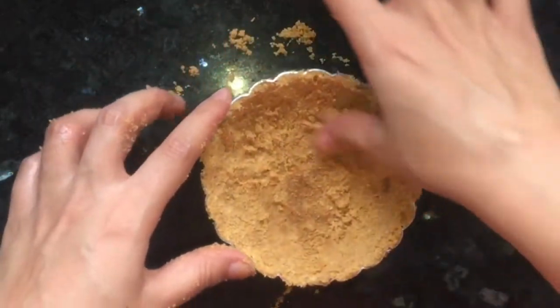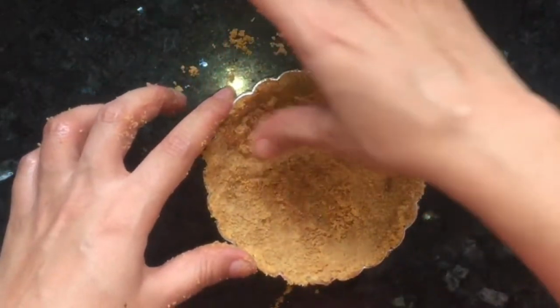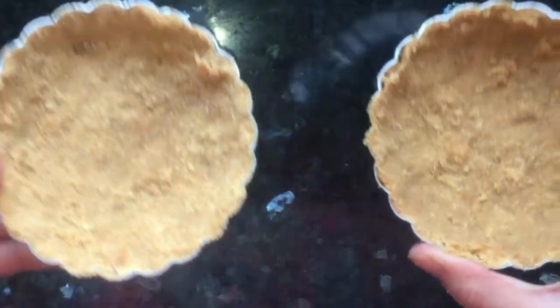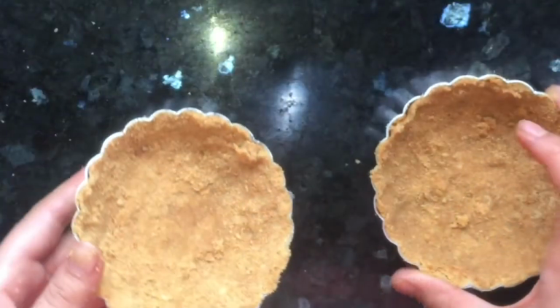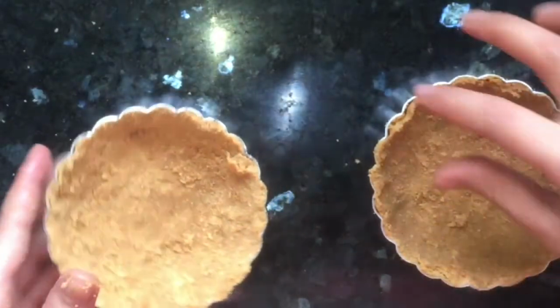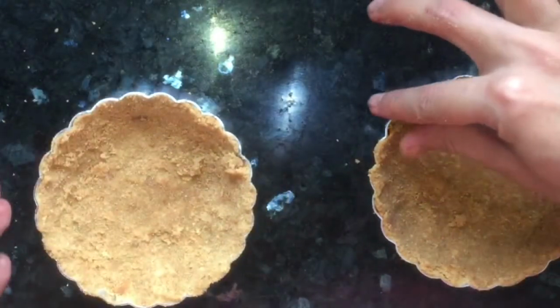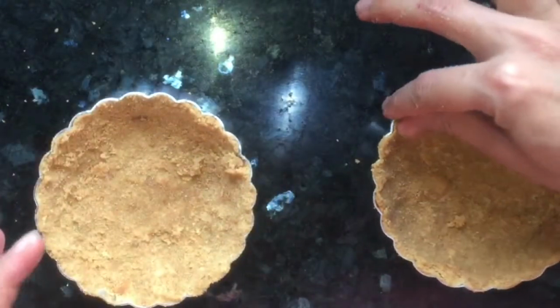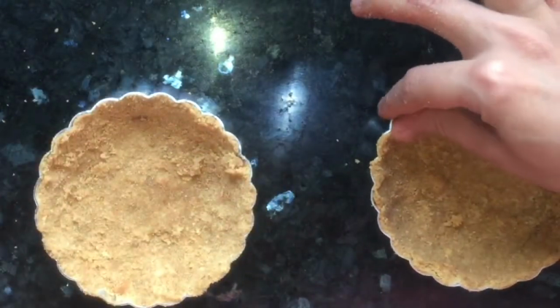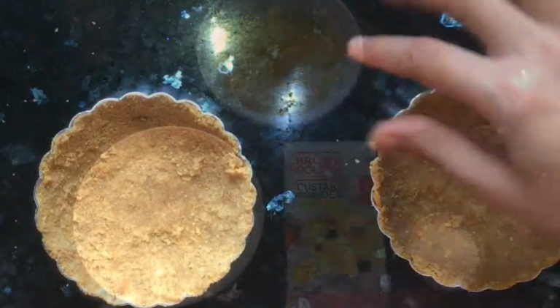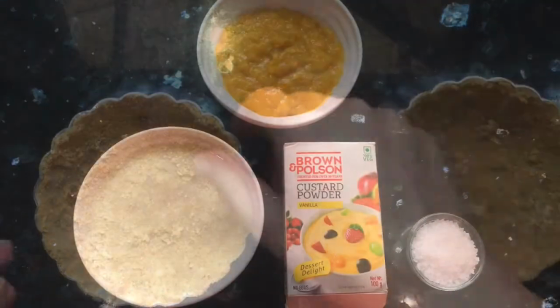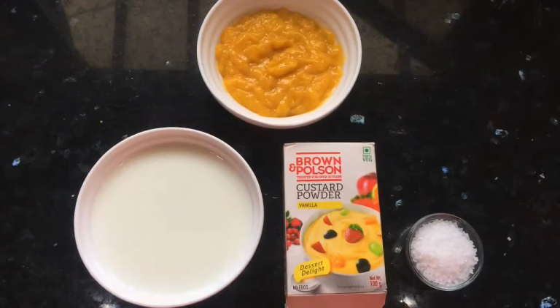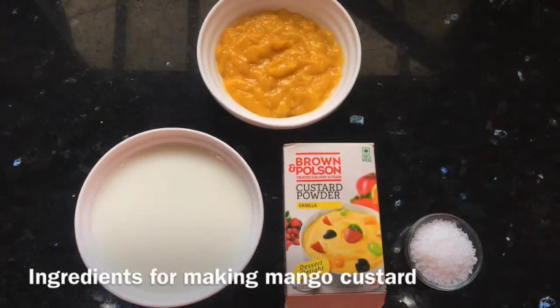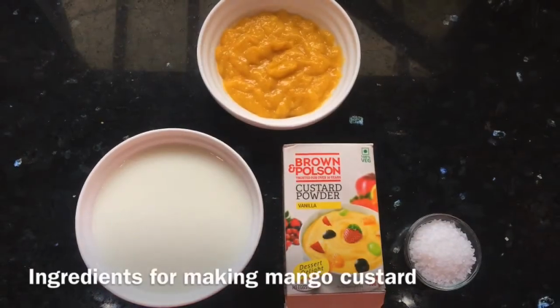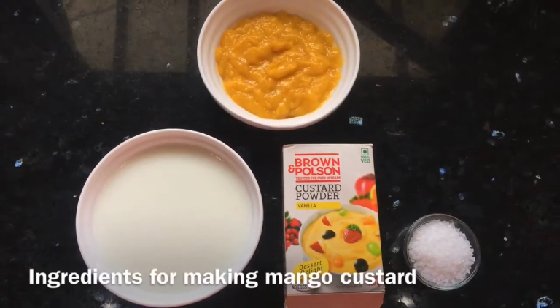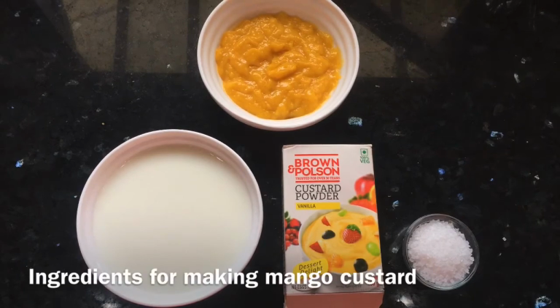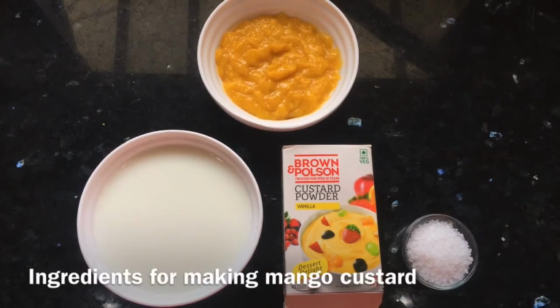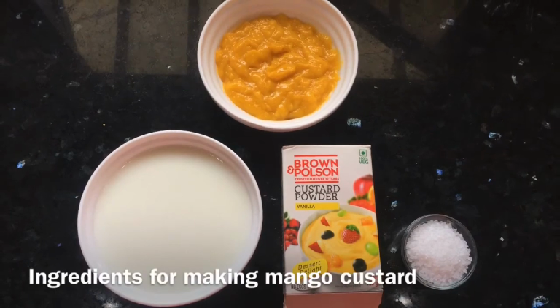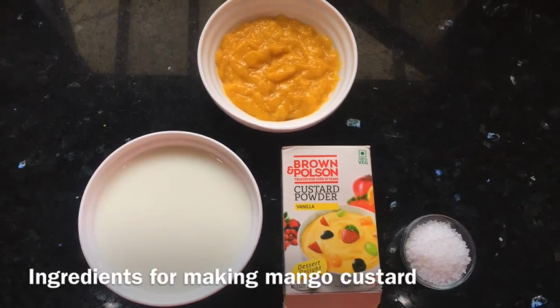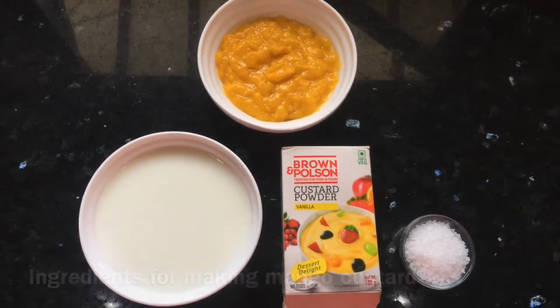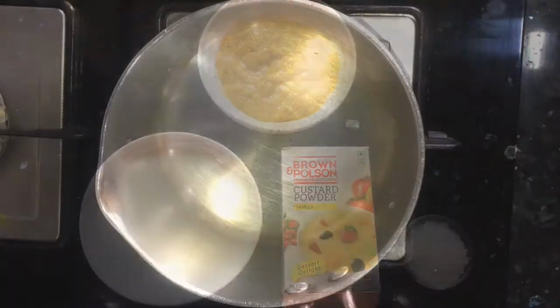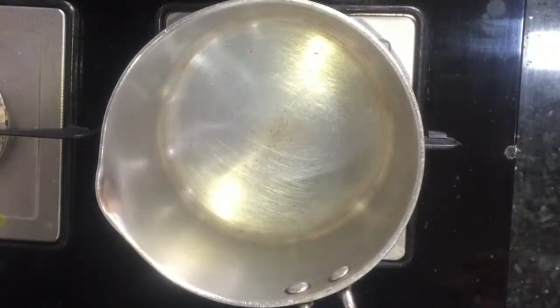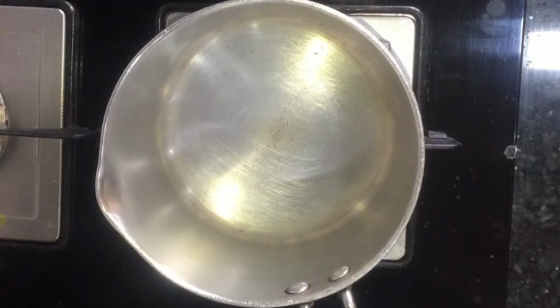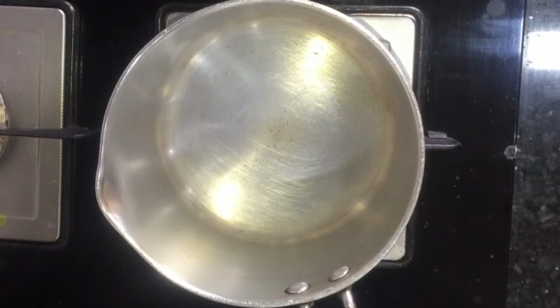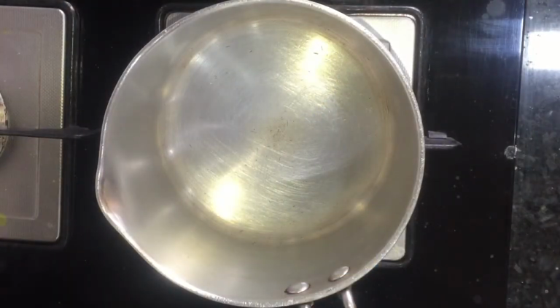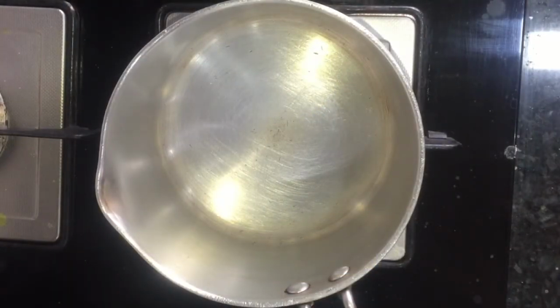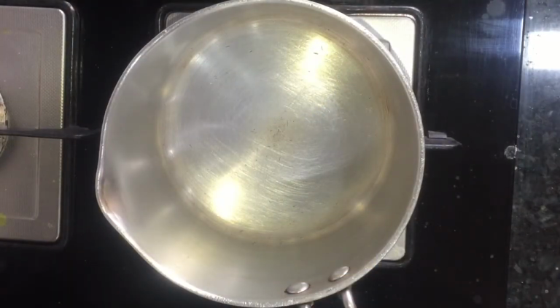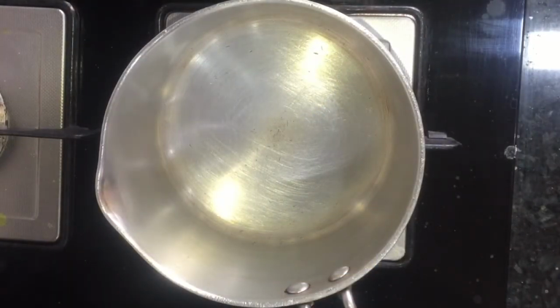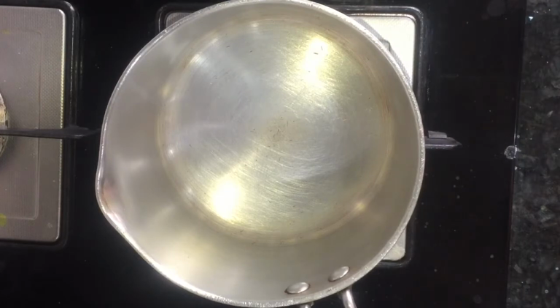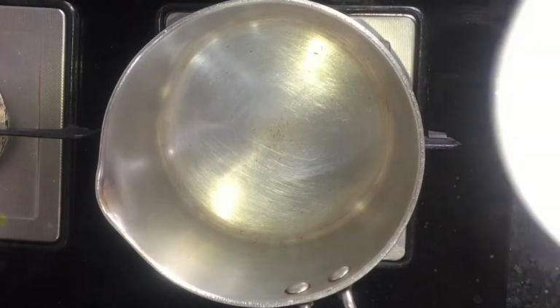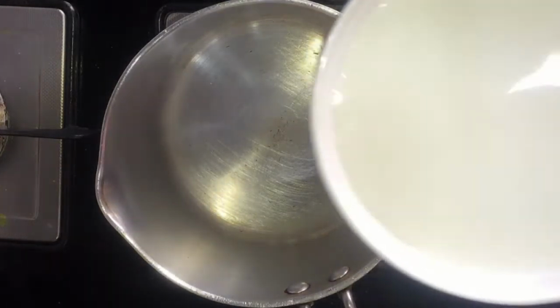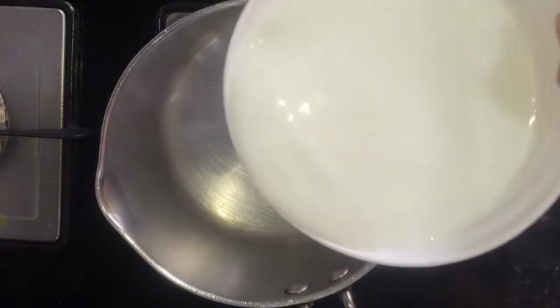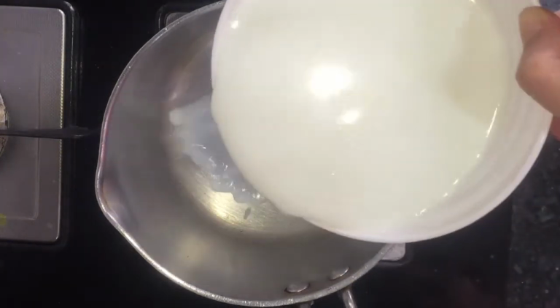Now my tart base is ready and I will keep it in the freezer for 30 minutes. The ingredients for making the custard are some mango pulp, custard powder, milk, and sugar.